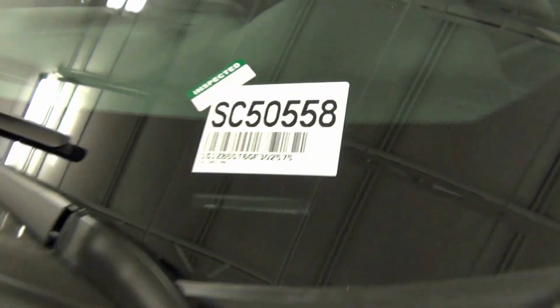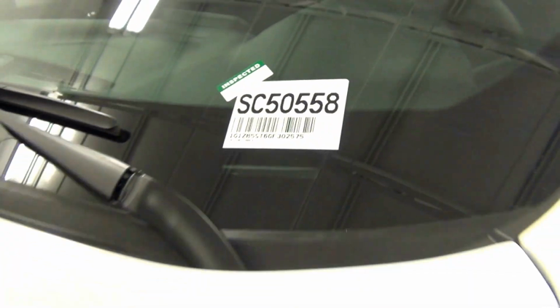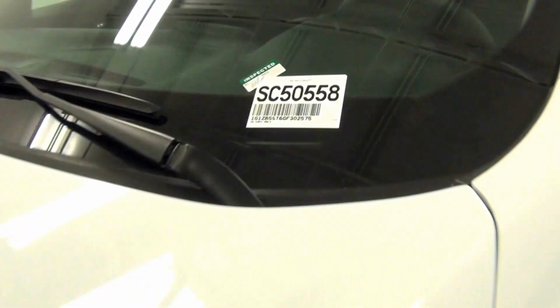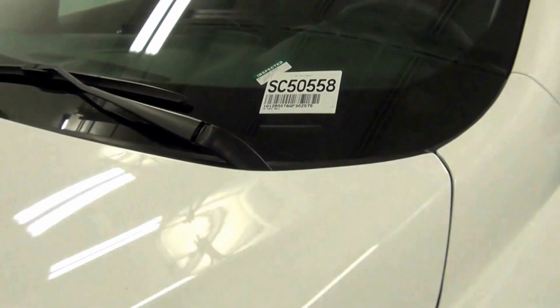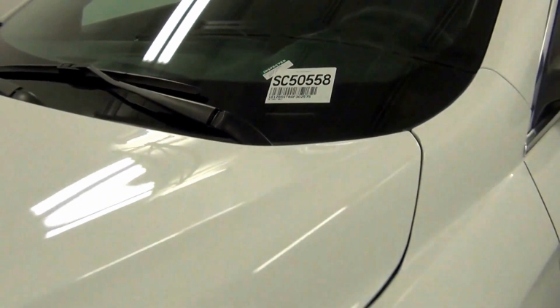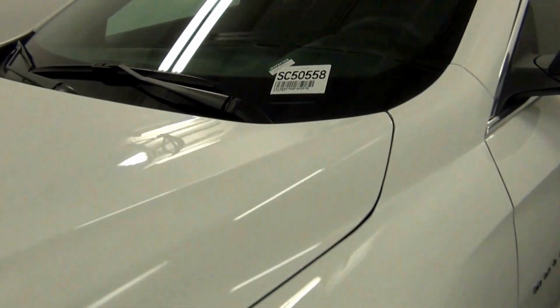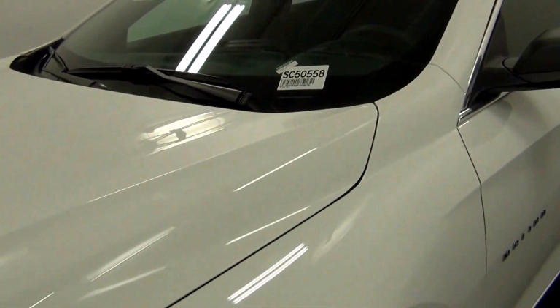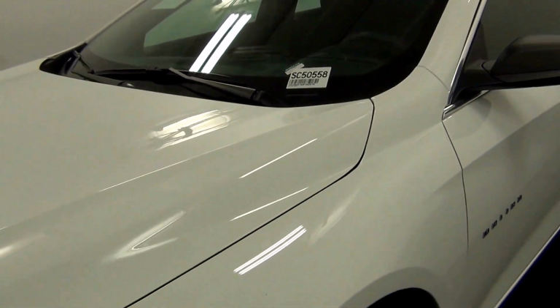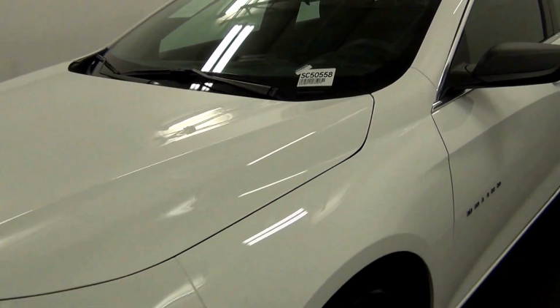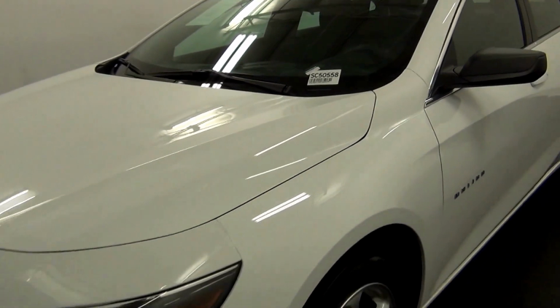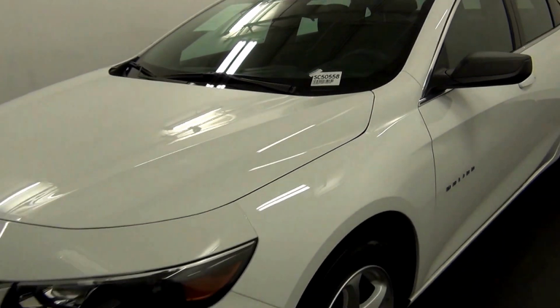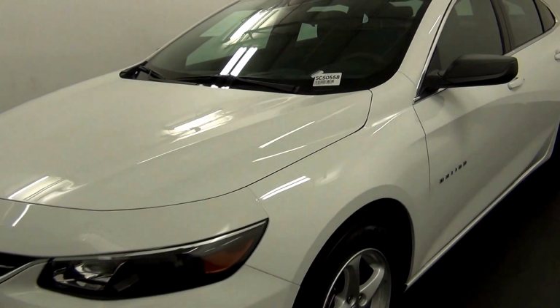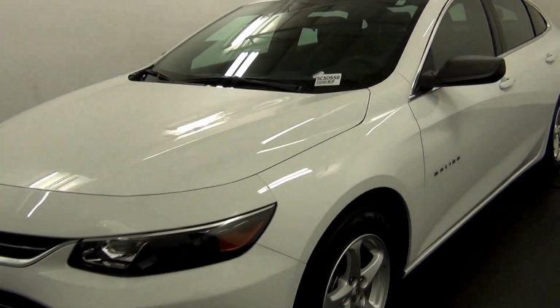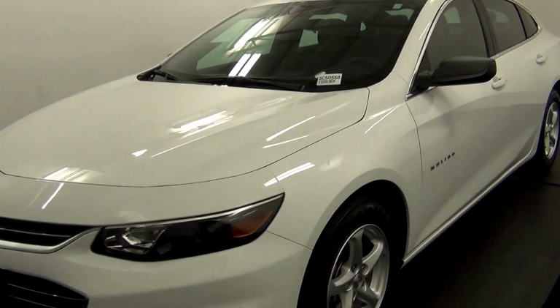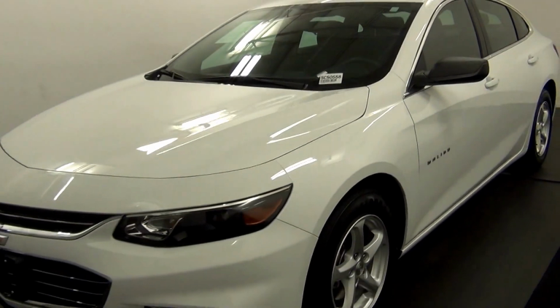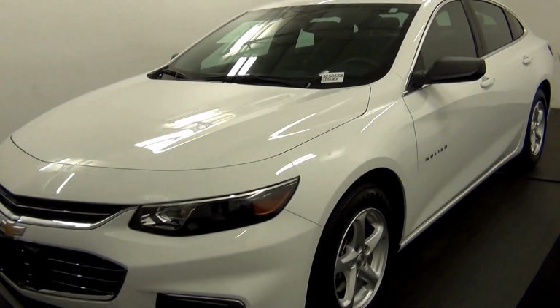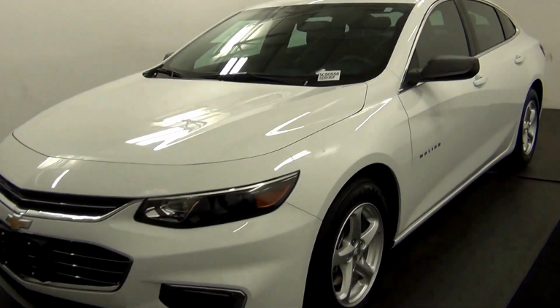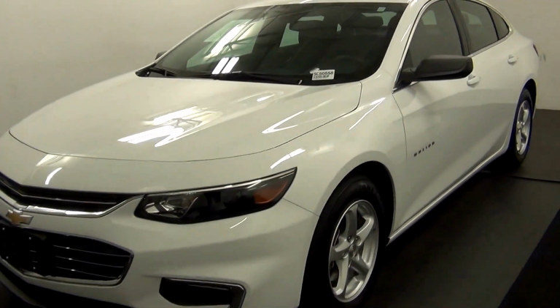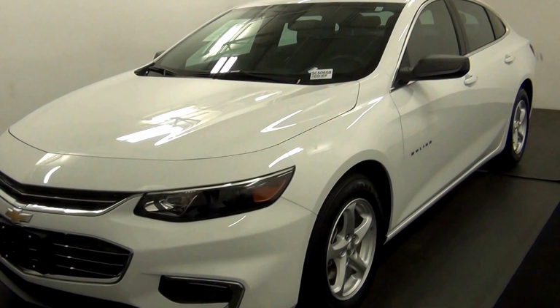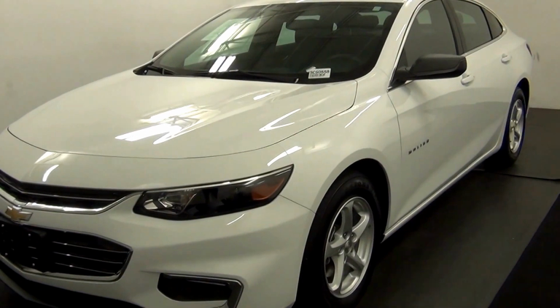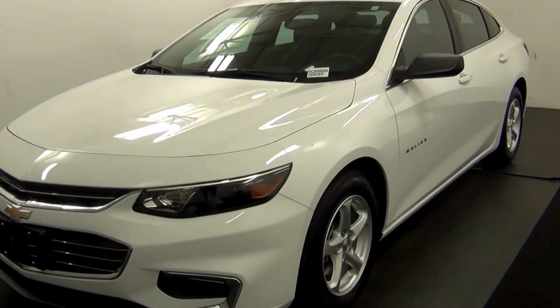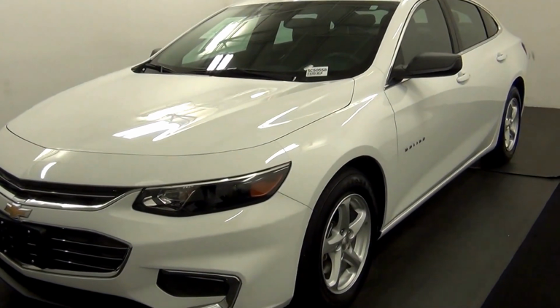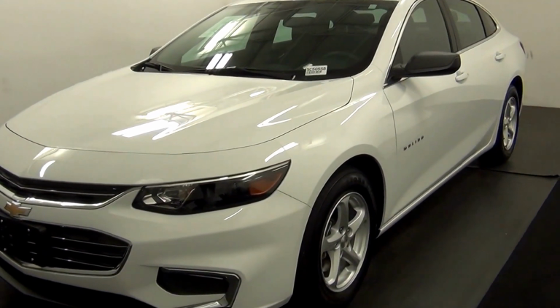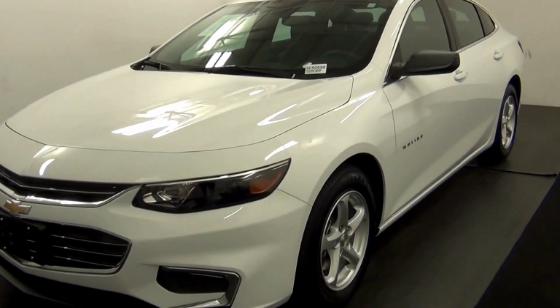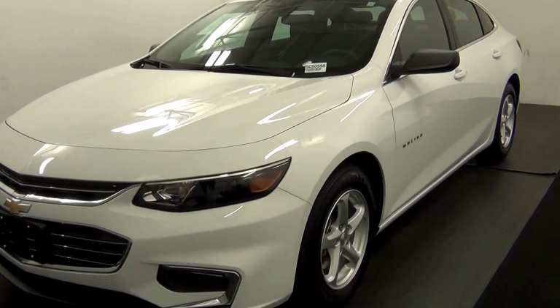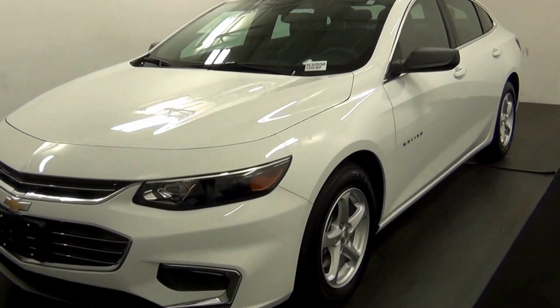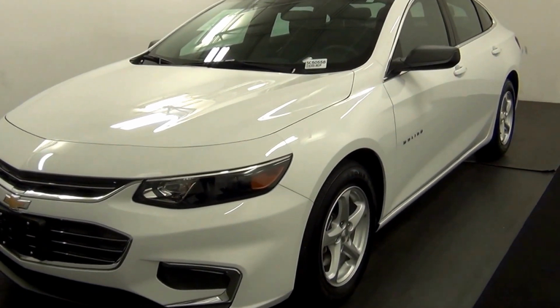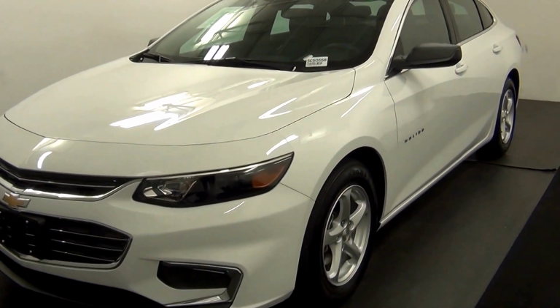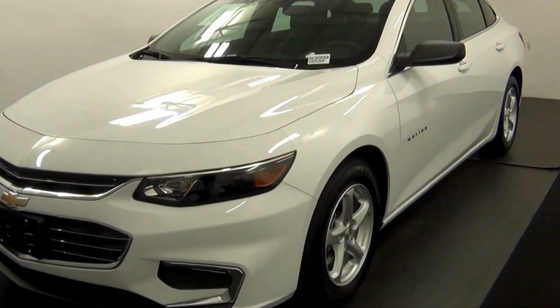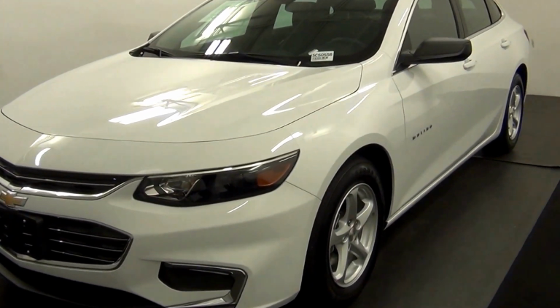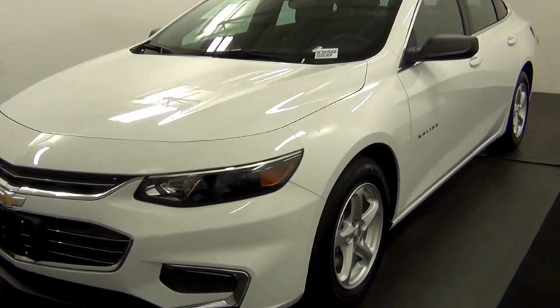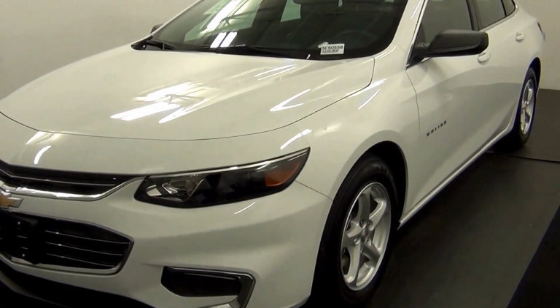Welcome, today we're going to do a walk around a 2016 Chevy Malibu, stock number SC50558.